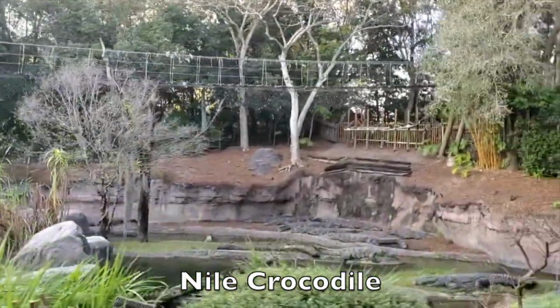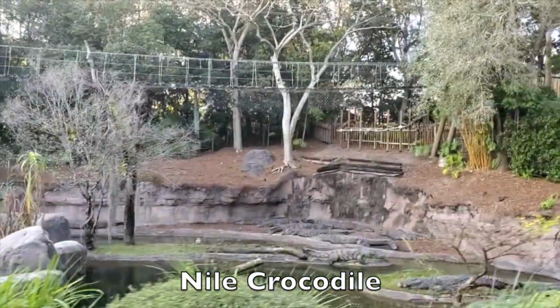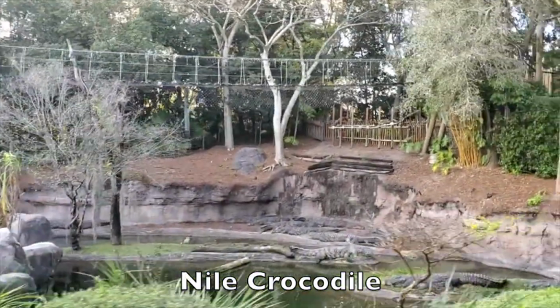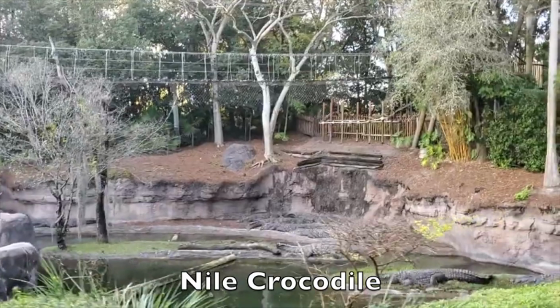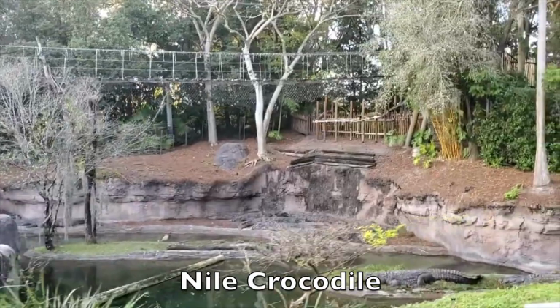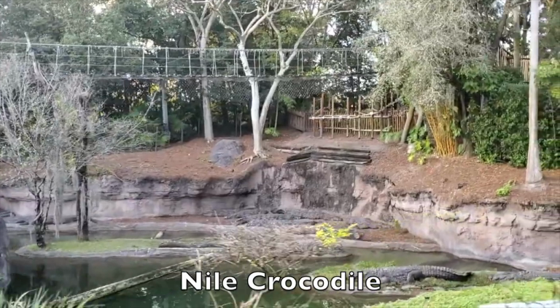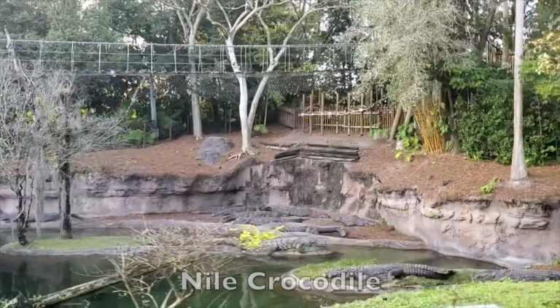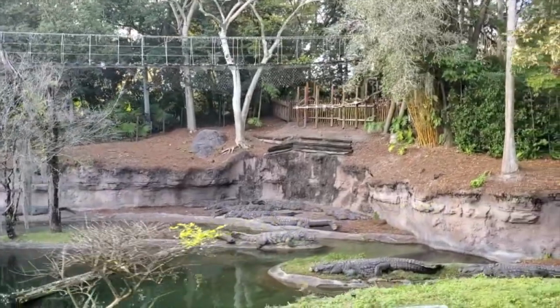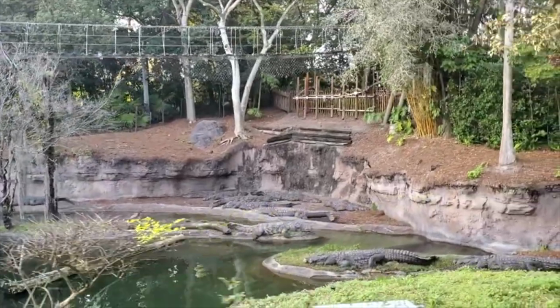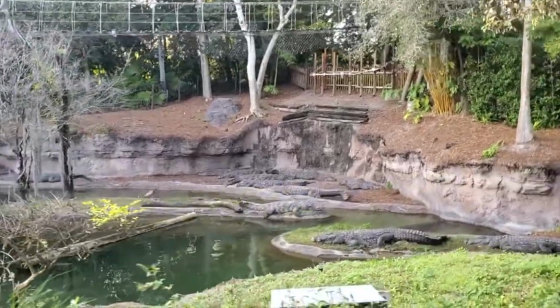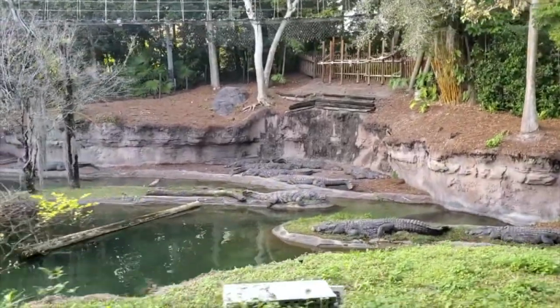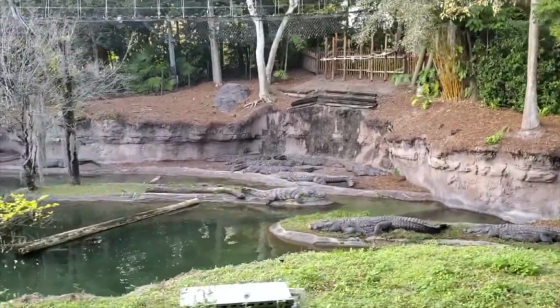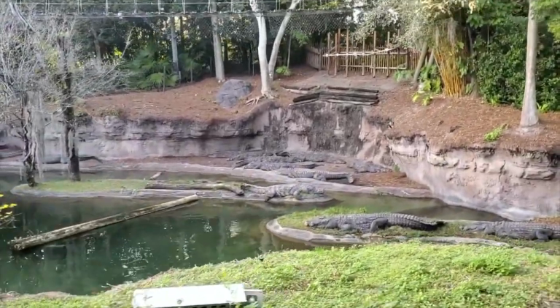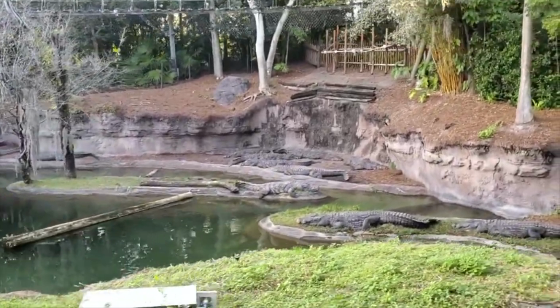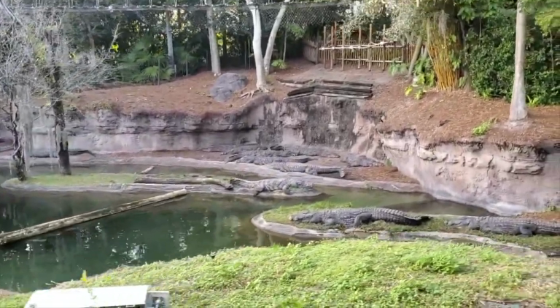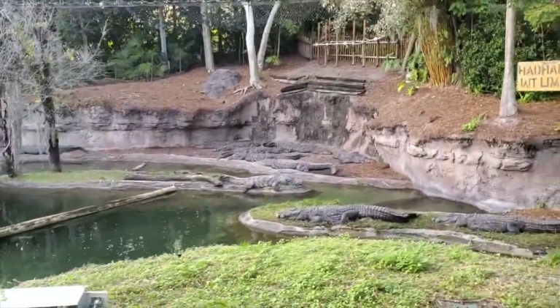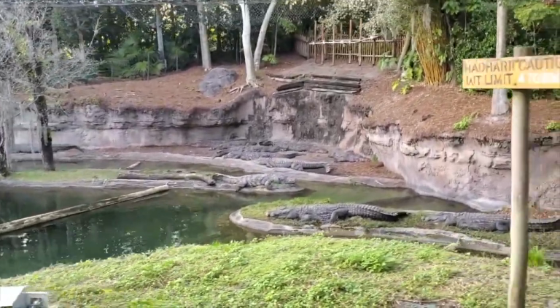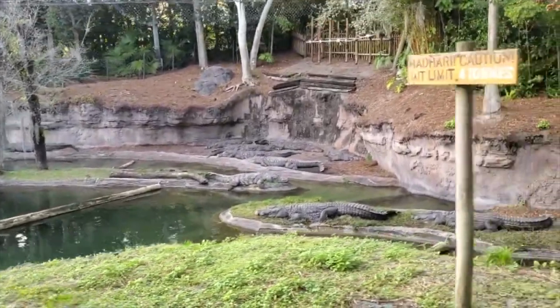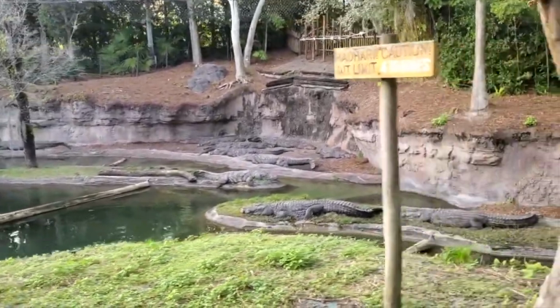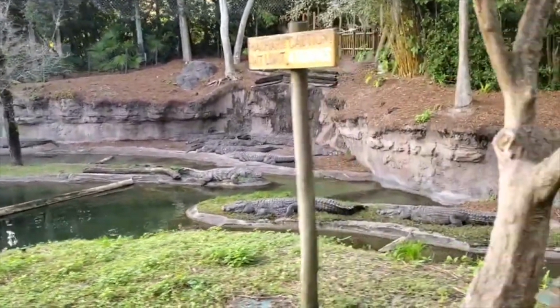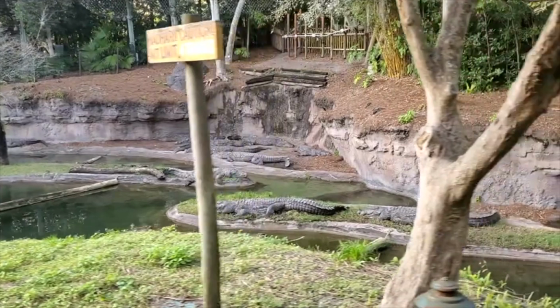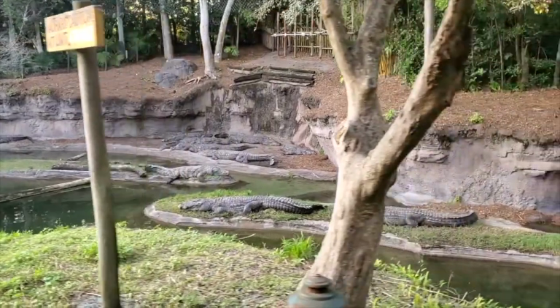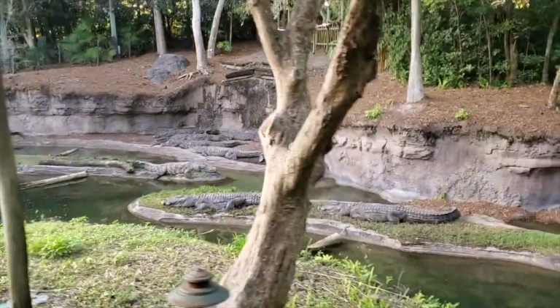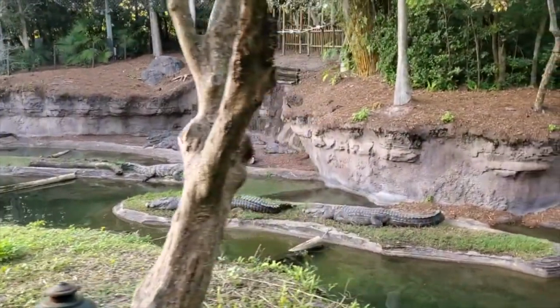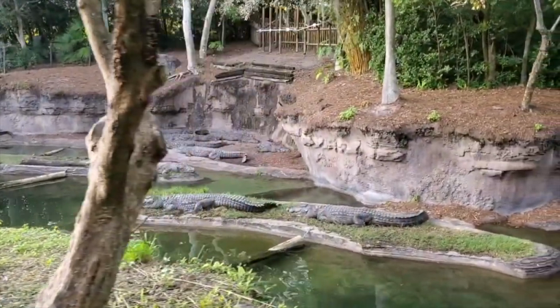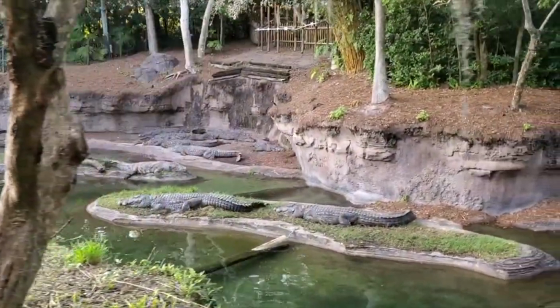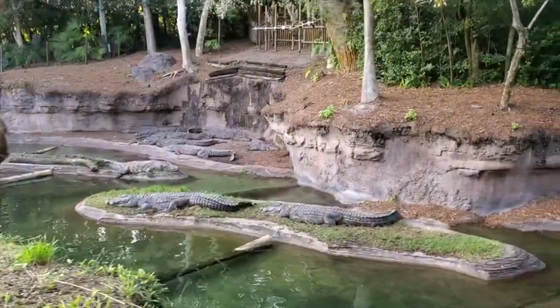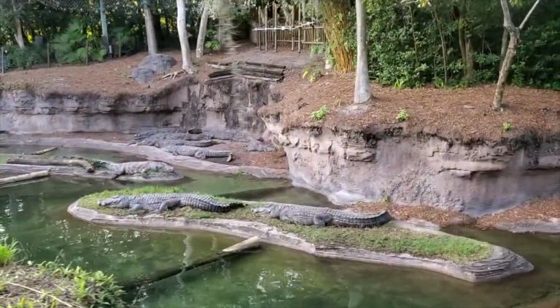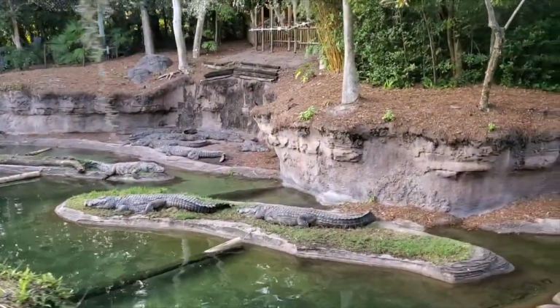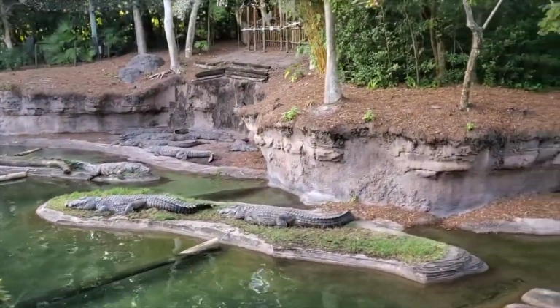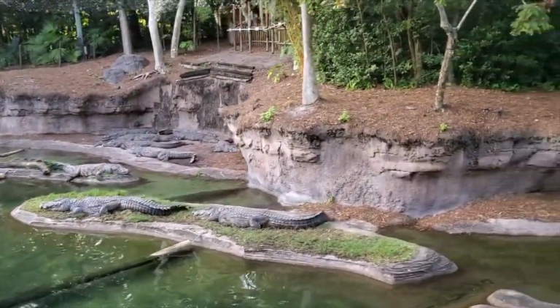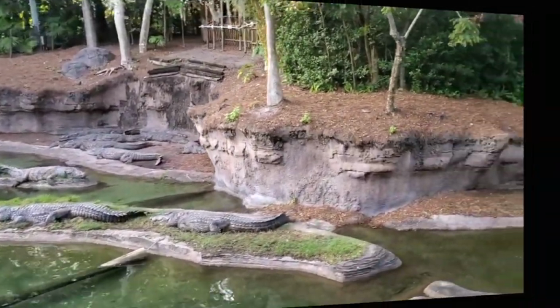As we do cross this bridge, out on the left-hand side, those are Nile crocodile down below. Nile crocodile are among the largest members of the crocodilian species.